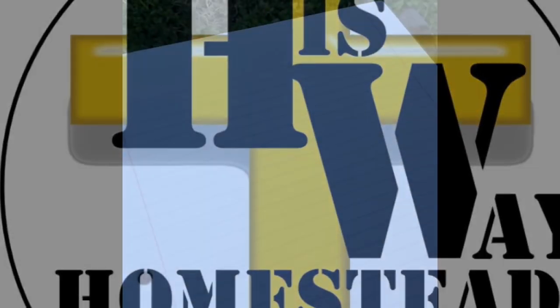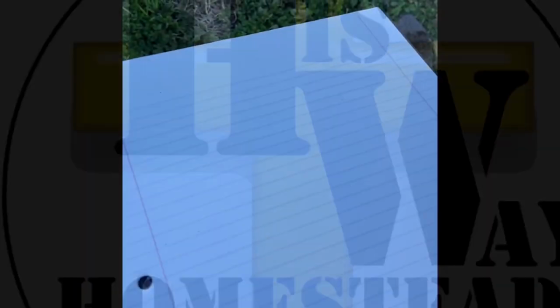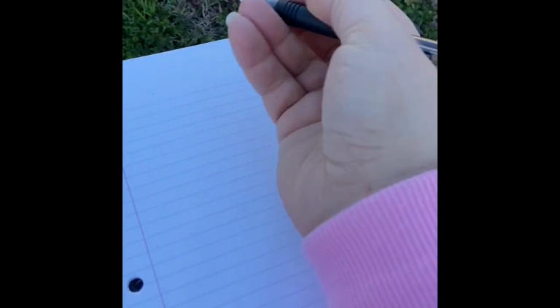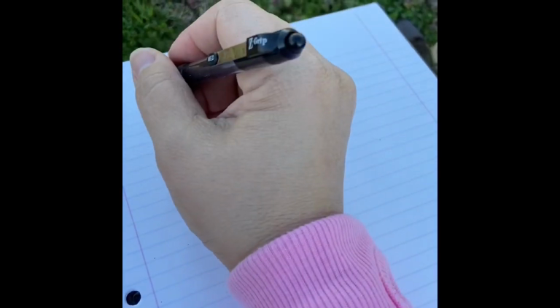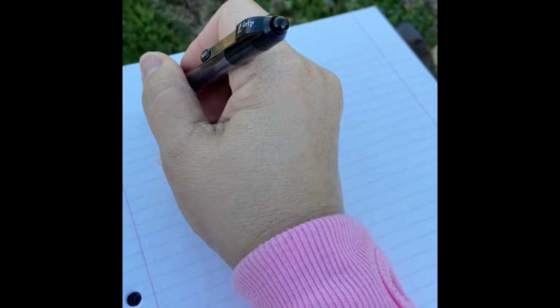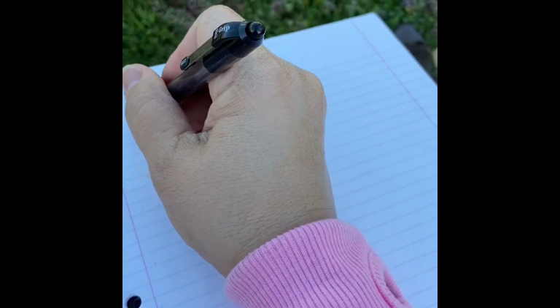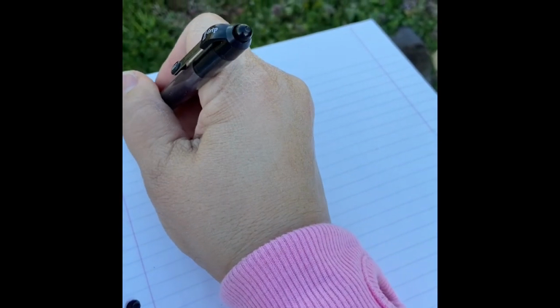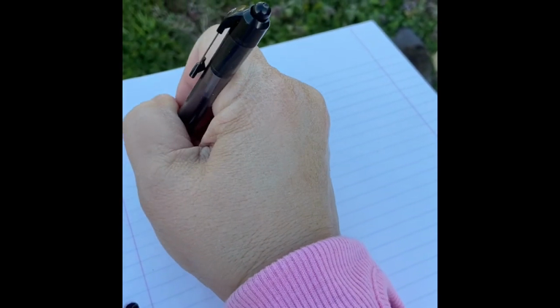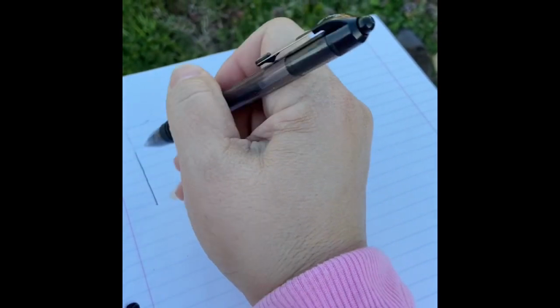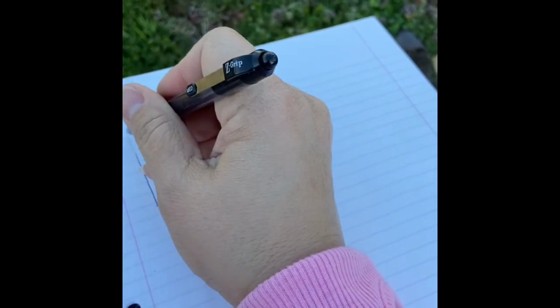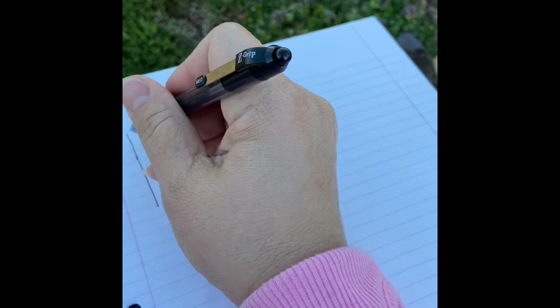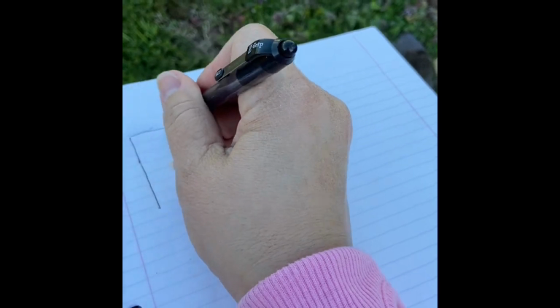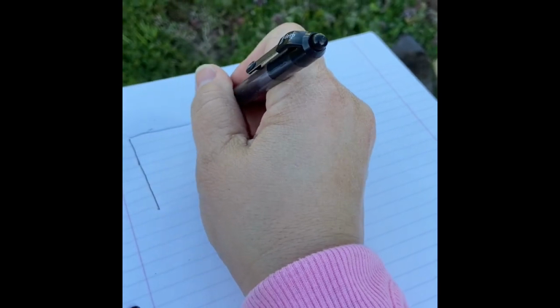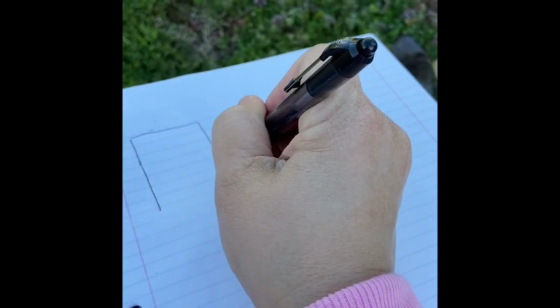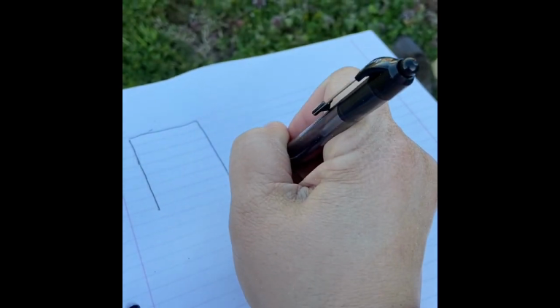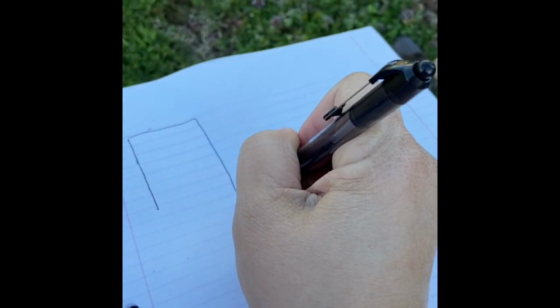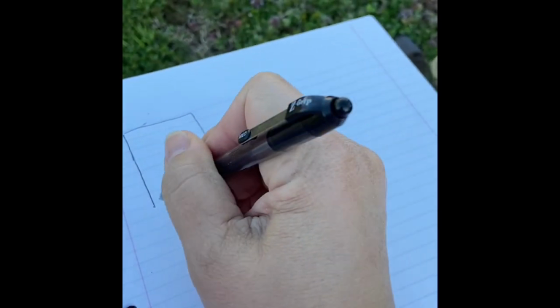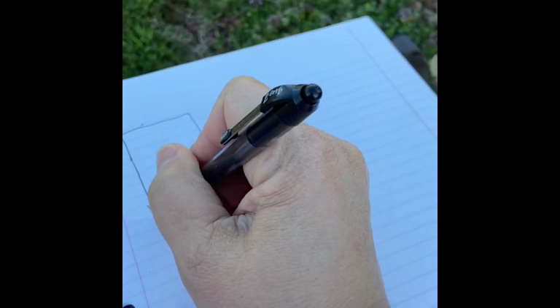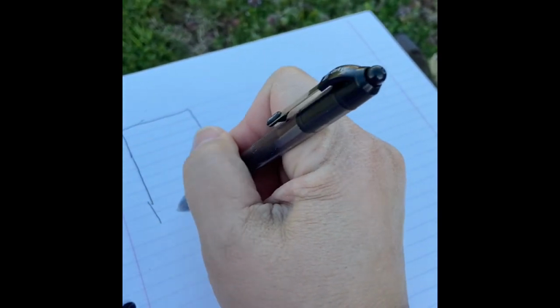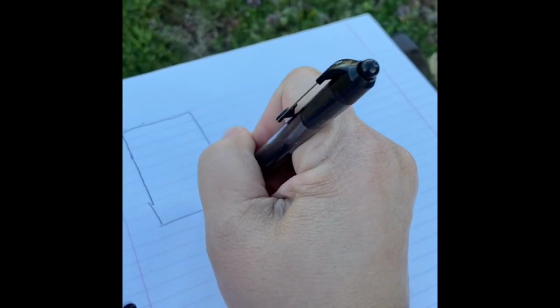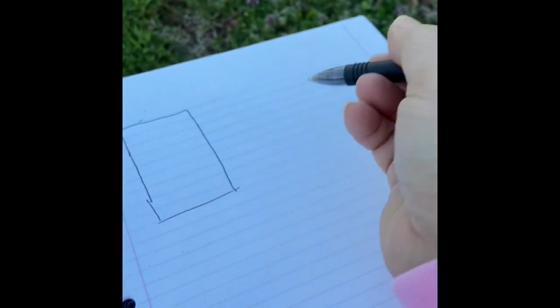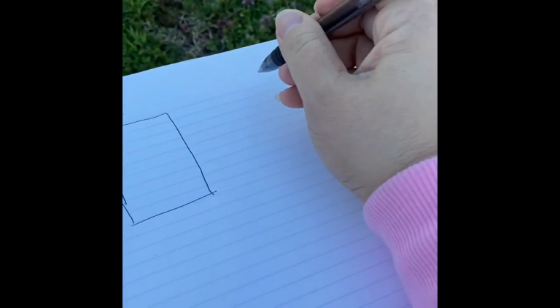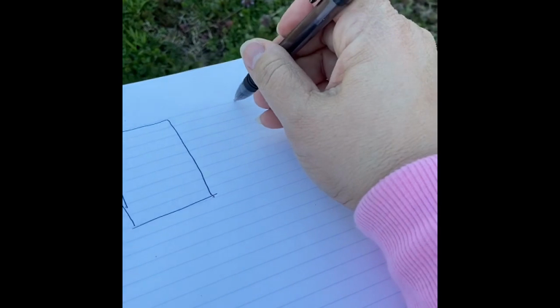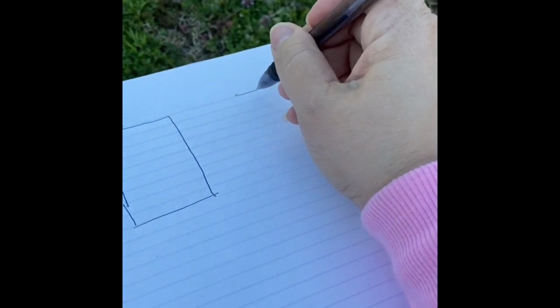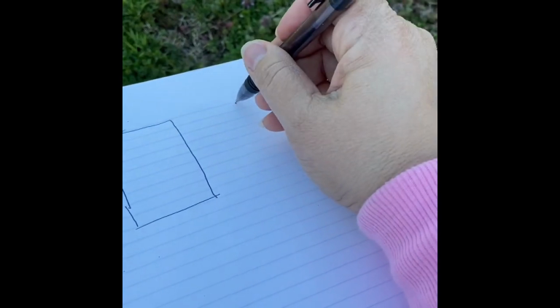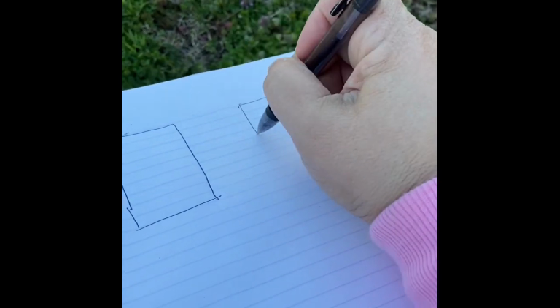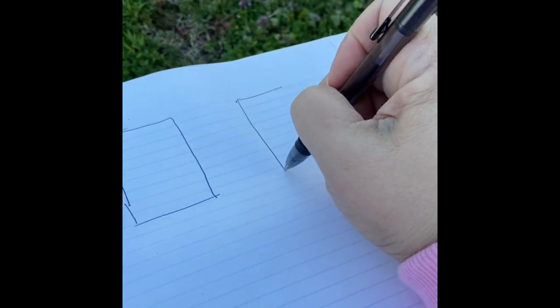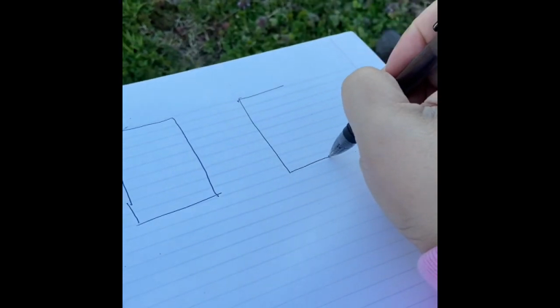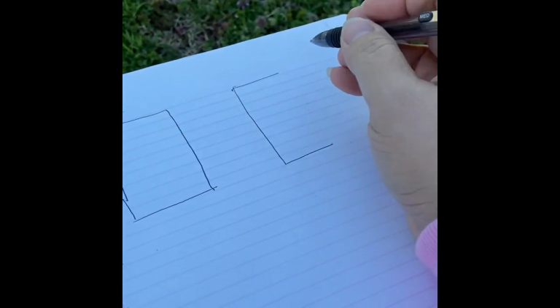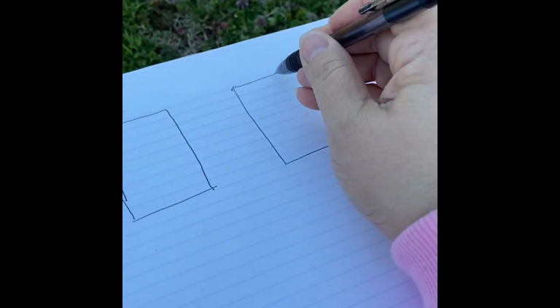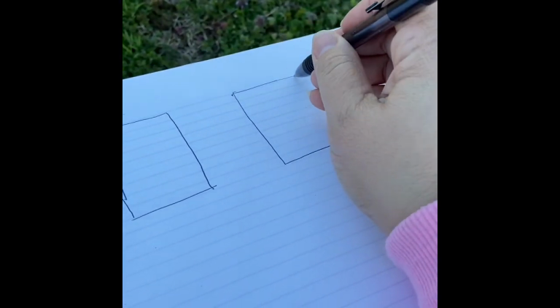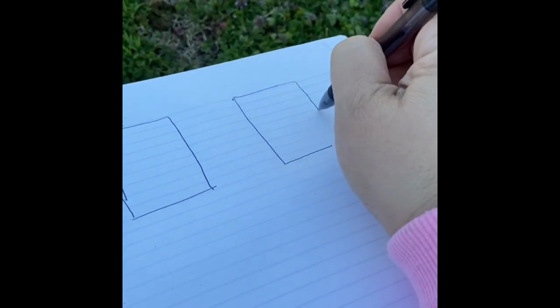So here's my little notebook — and I'm not an artist by any means. I have trouble drawing a straight line with a ruler, but this is how I keep up with my garden.